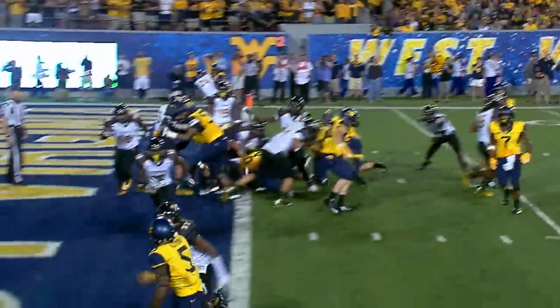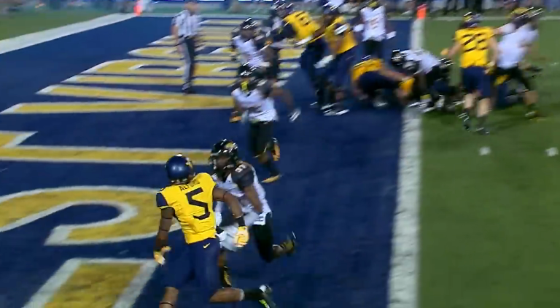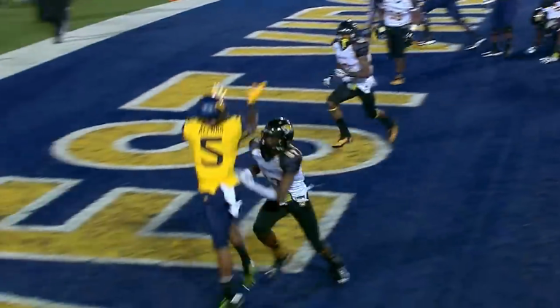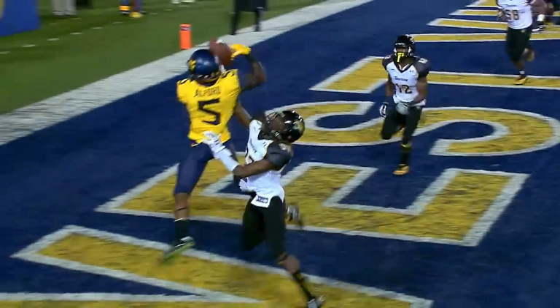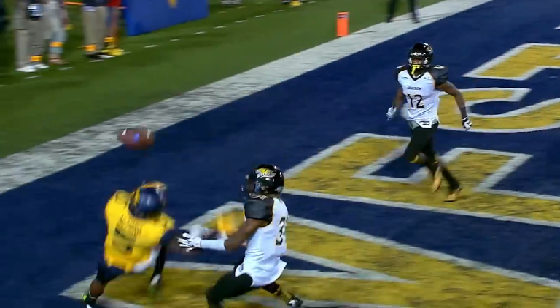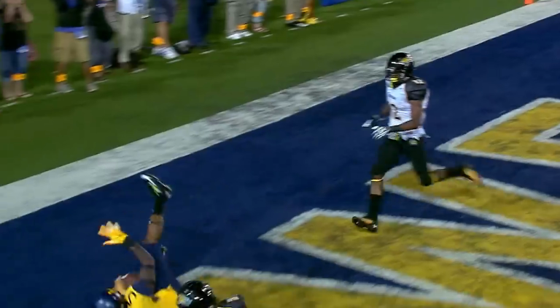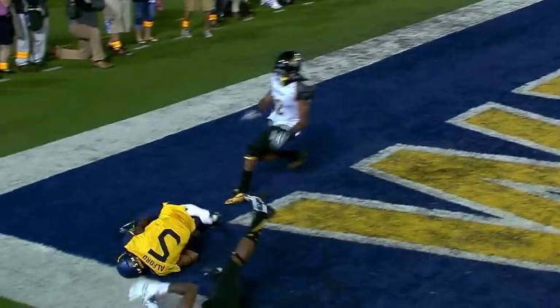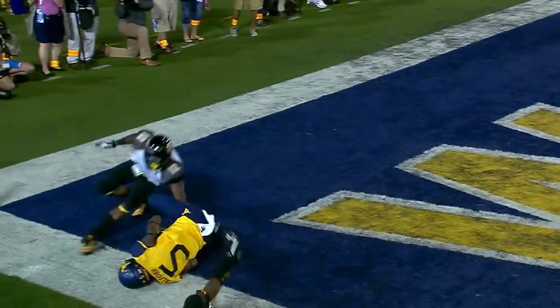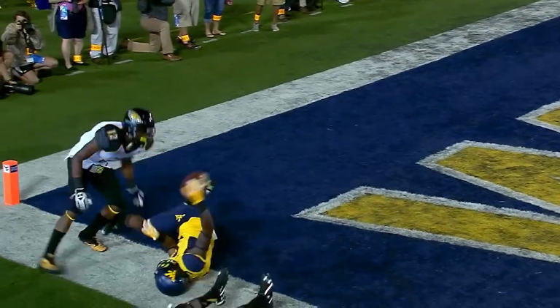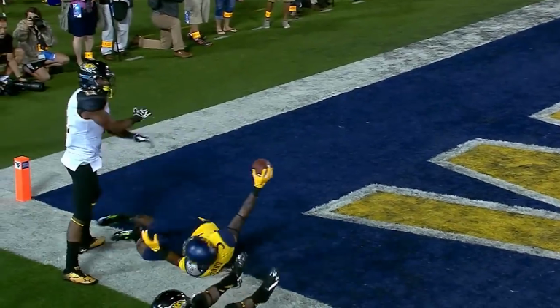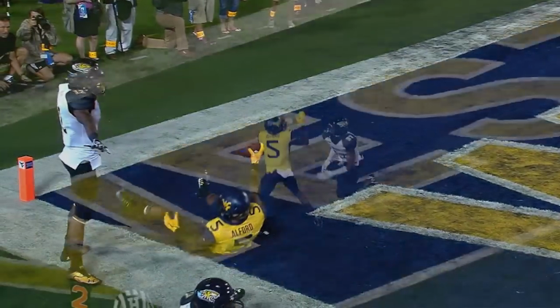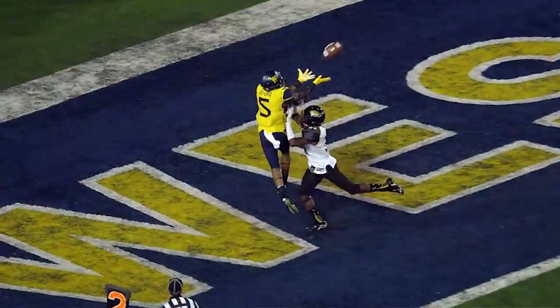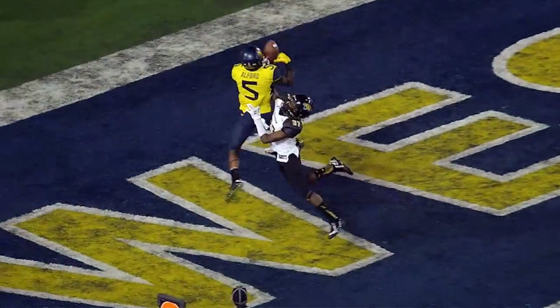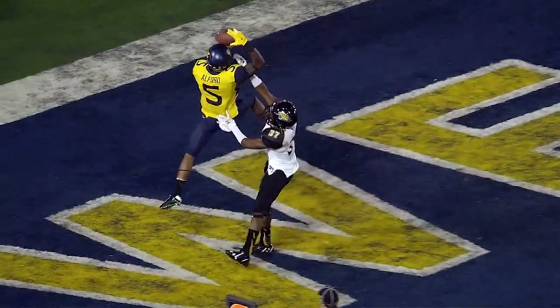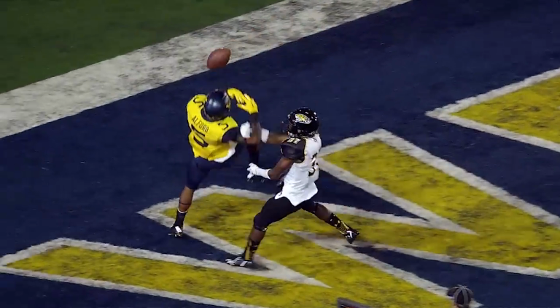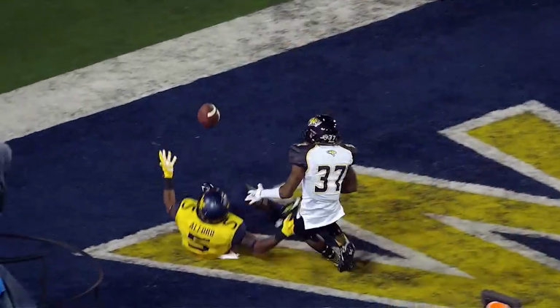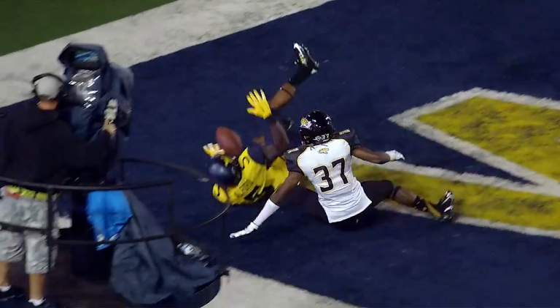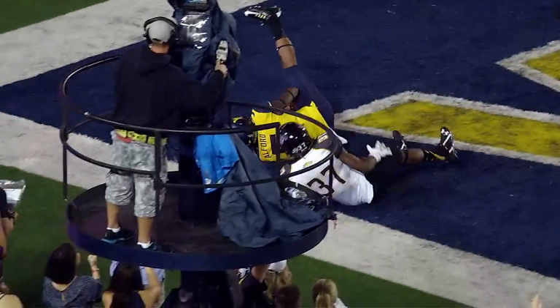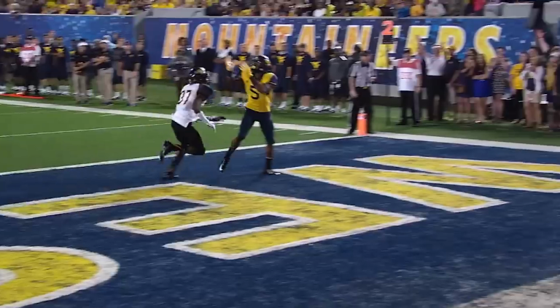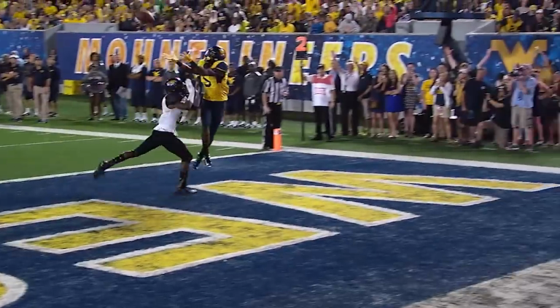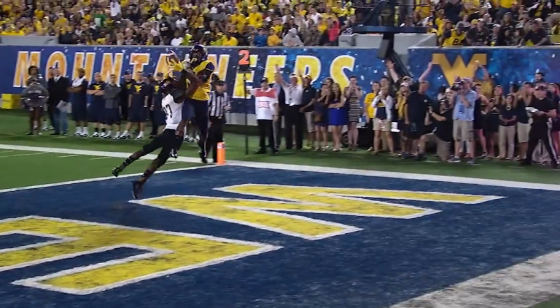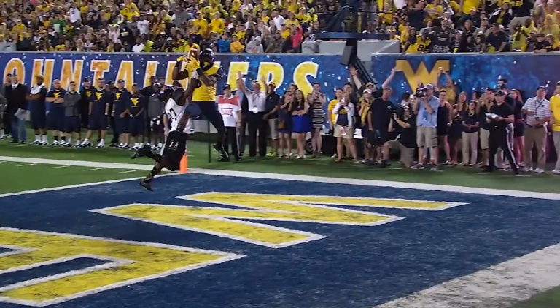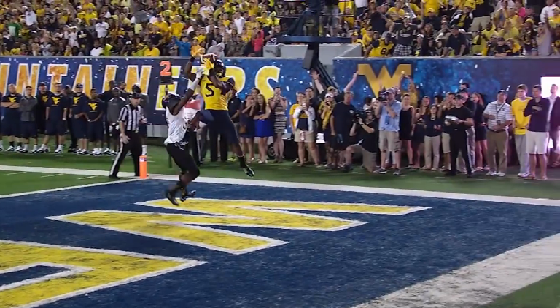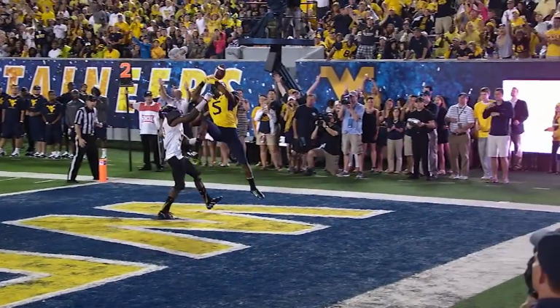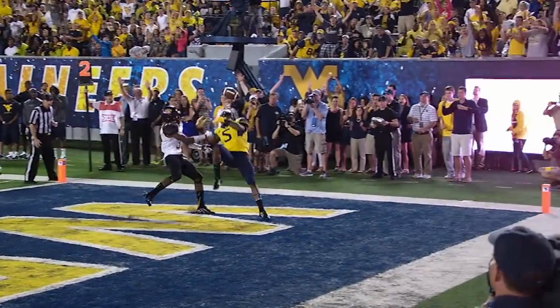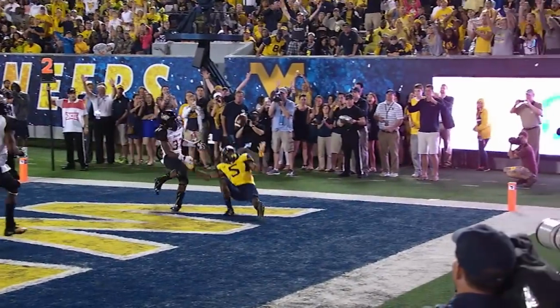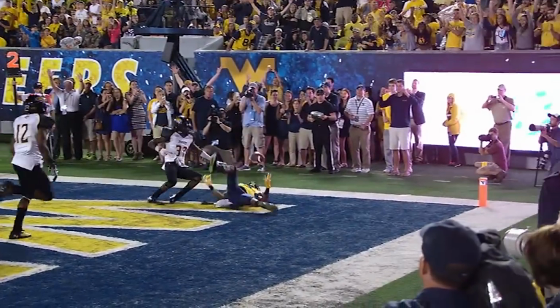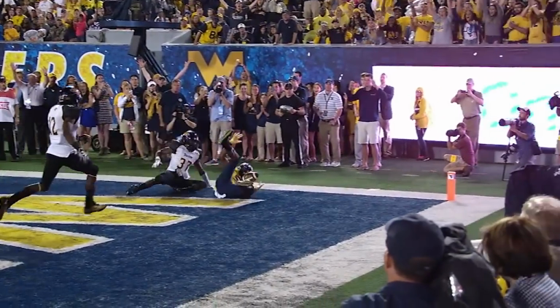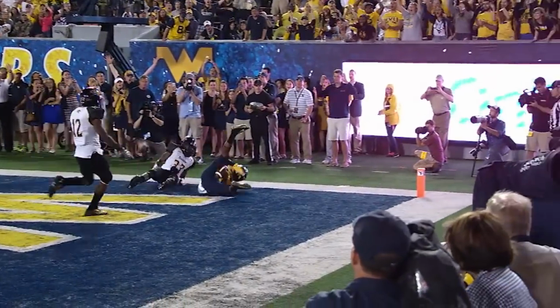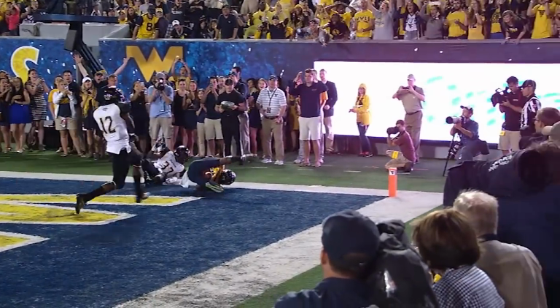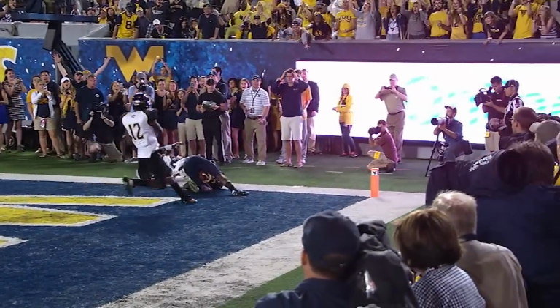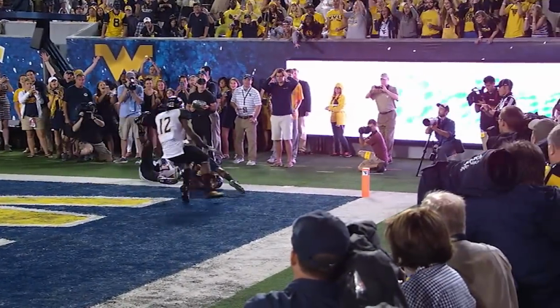Throw a little fade, trick it to Alford — can't hang on, or did he? Came down the second time! Oh, that is some kind of concentration.